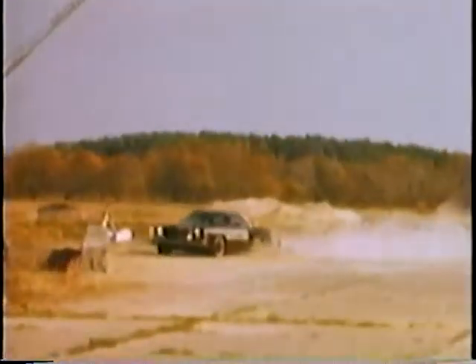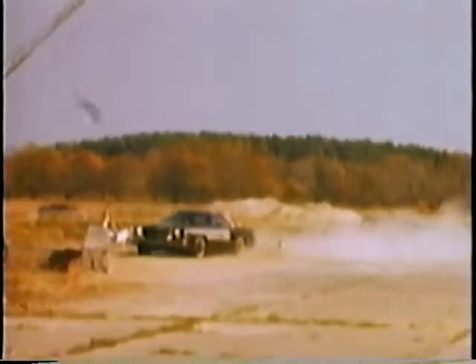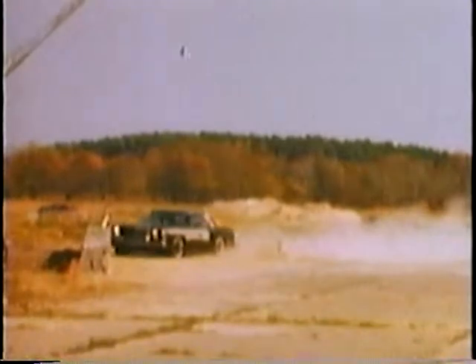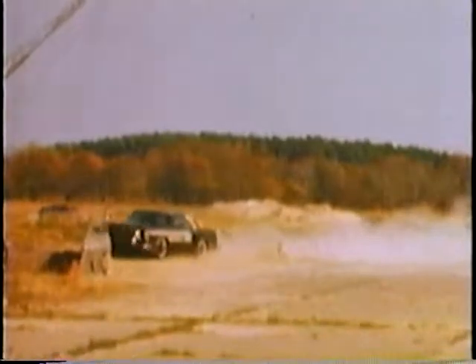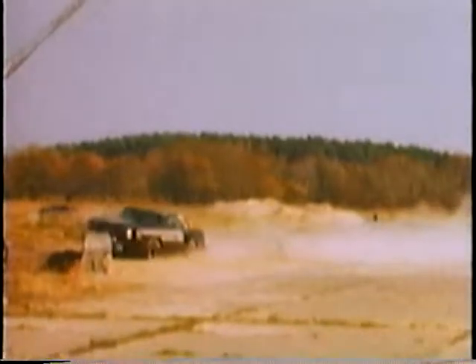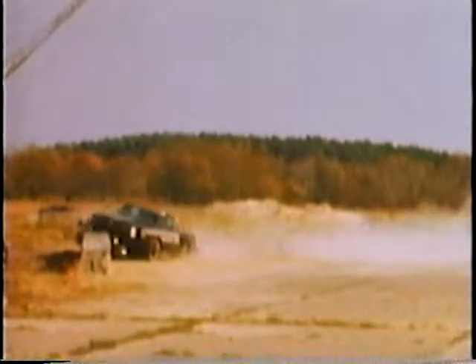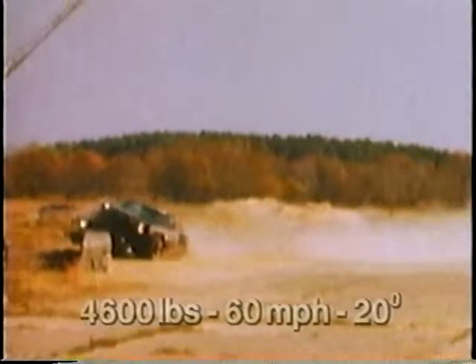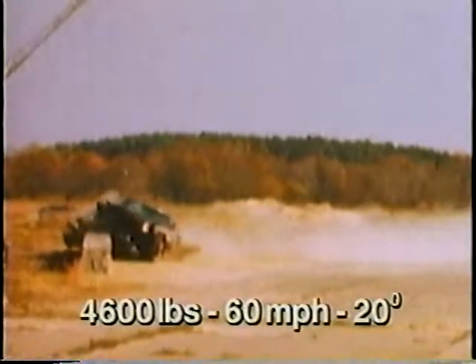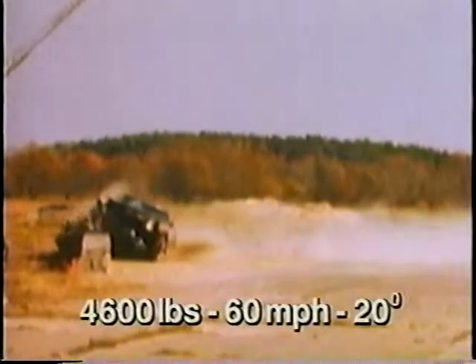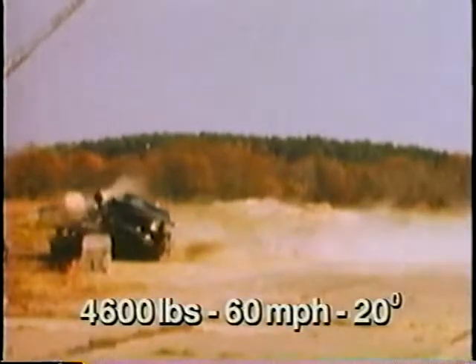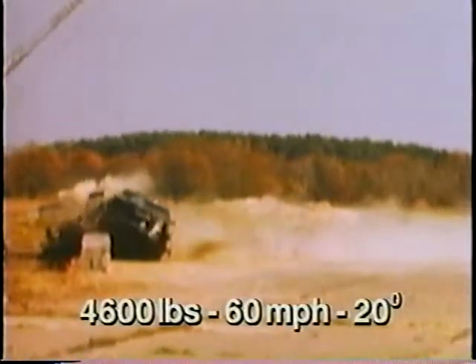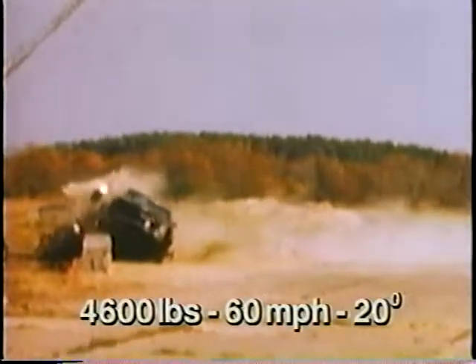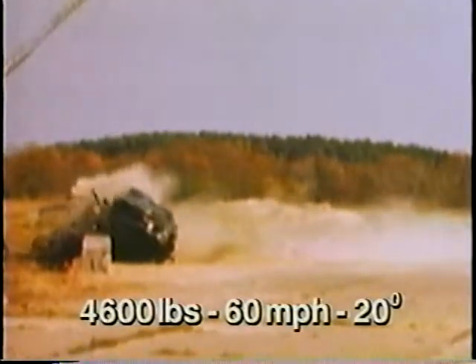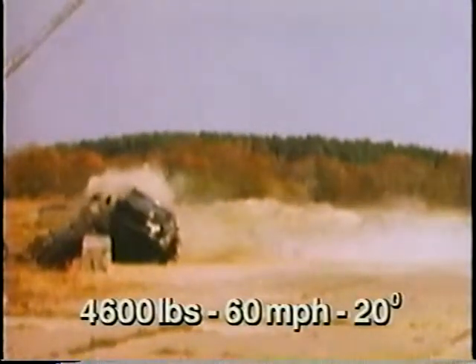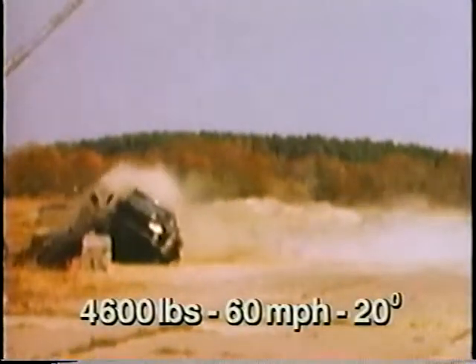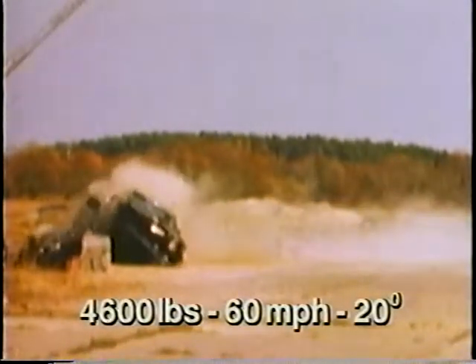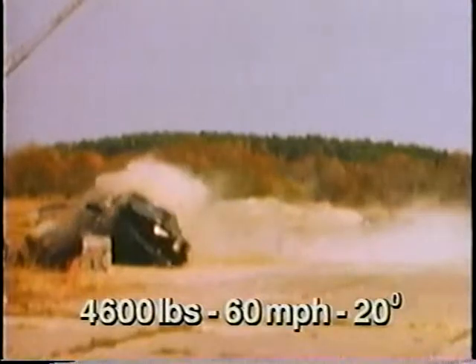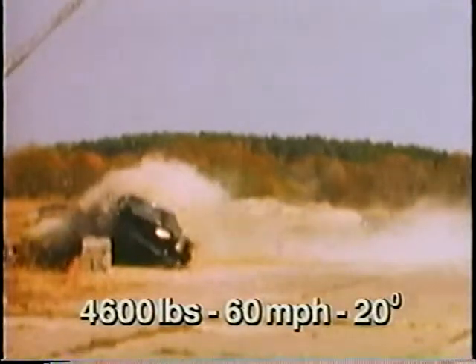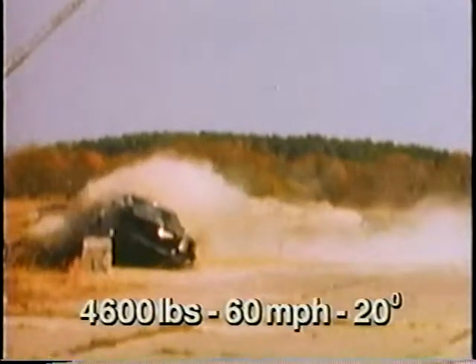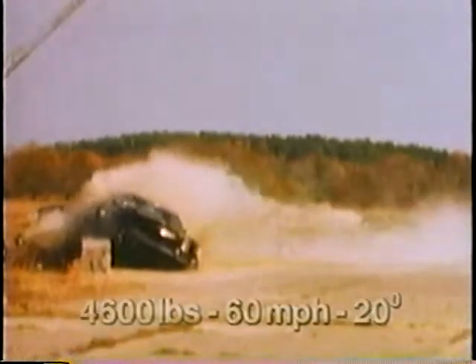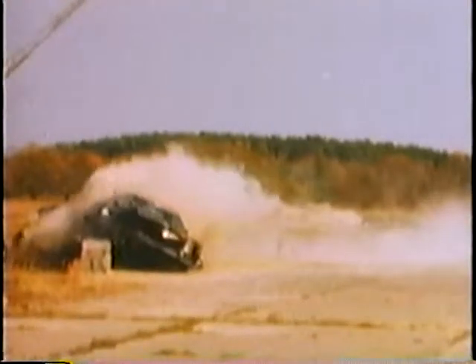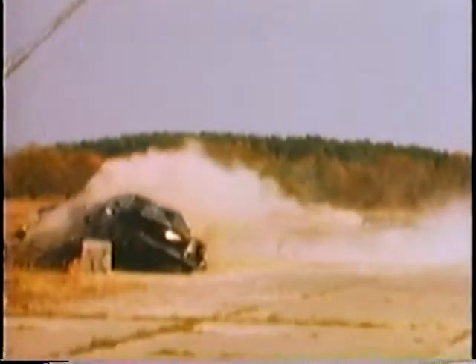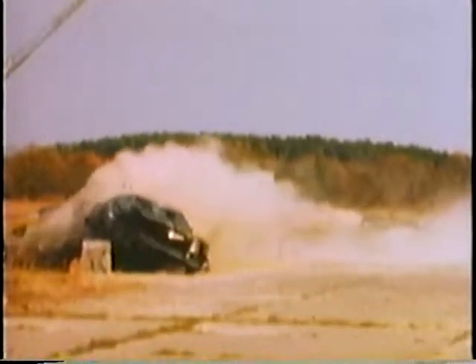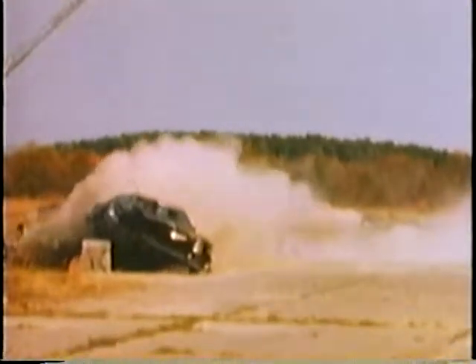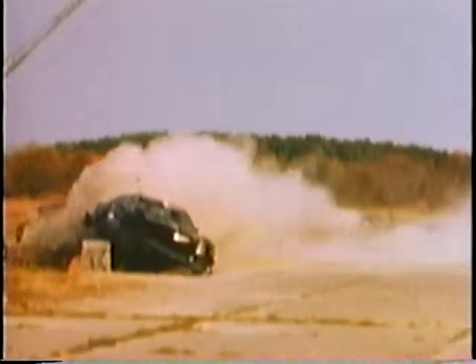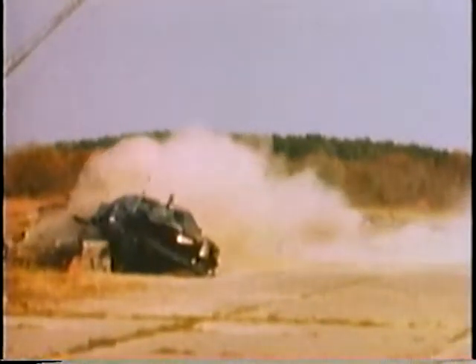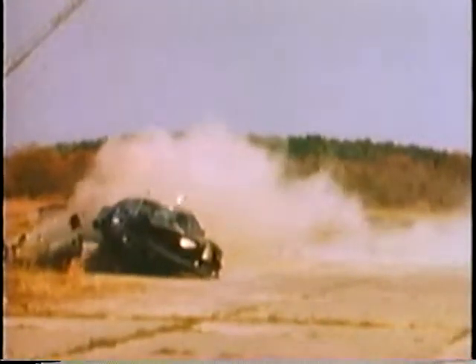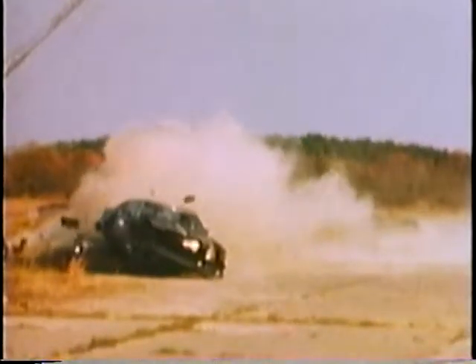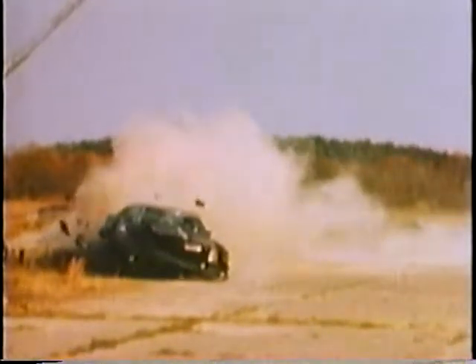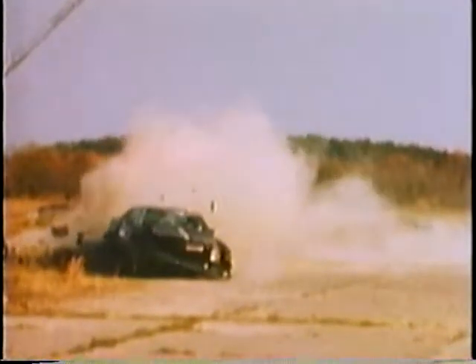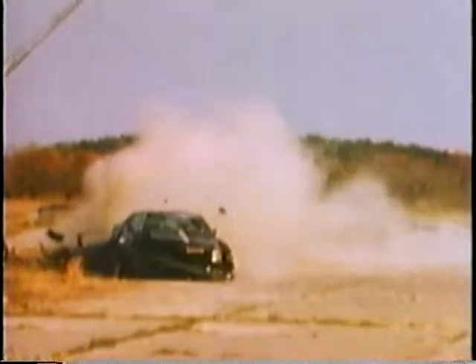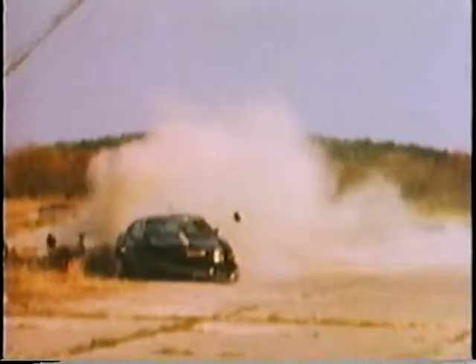The system is strong enough to contain and redirect a large passenger car even if the impact is quite severe. The rough surface of the stone digs into the sheet metal of the car, causing the car to slow down rapidly.